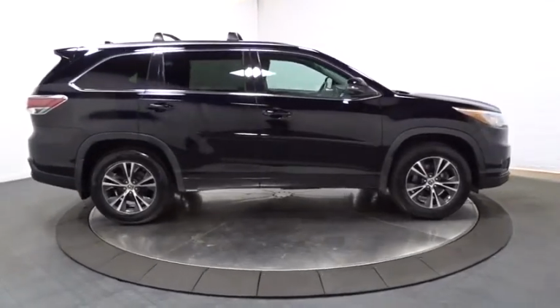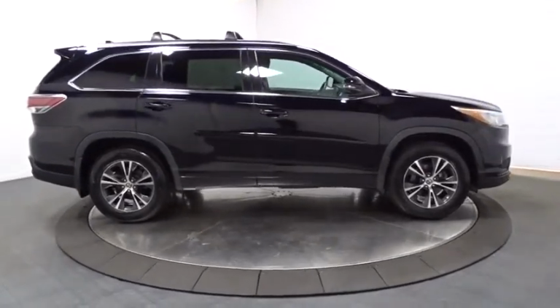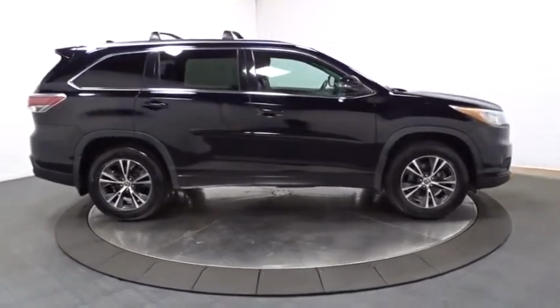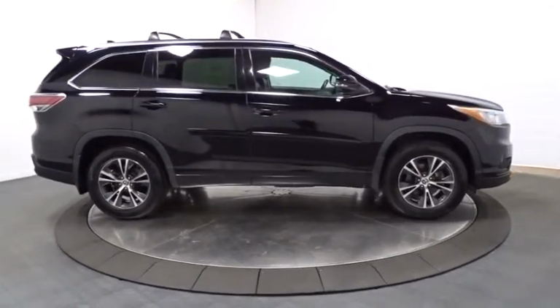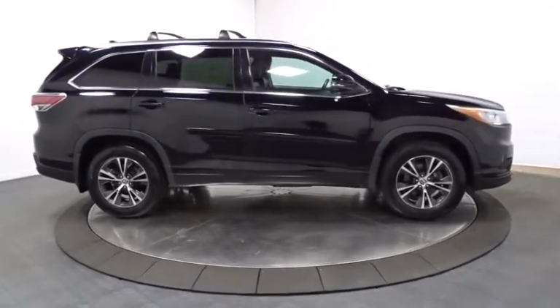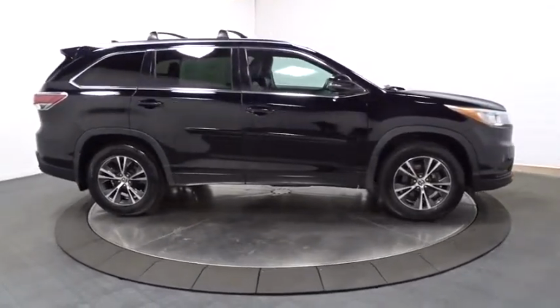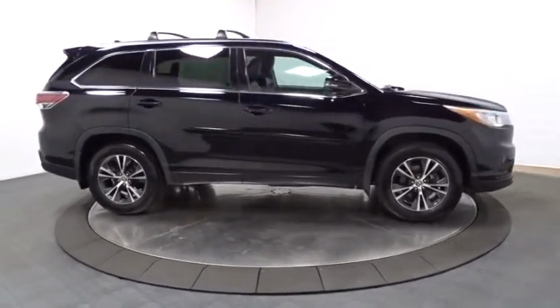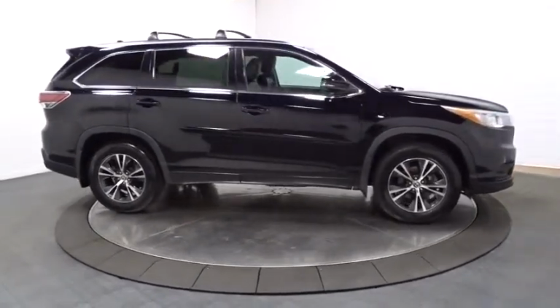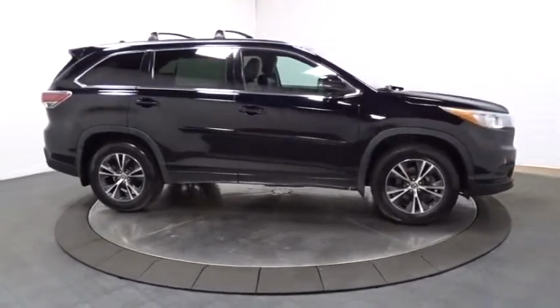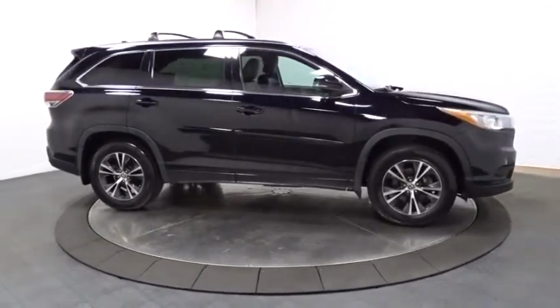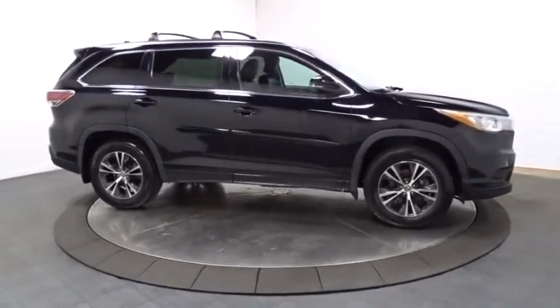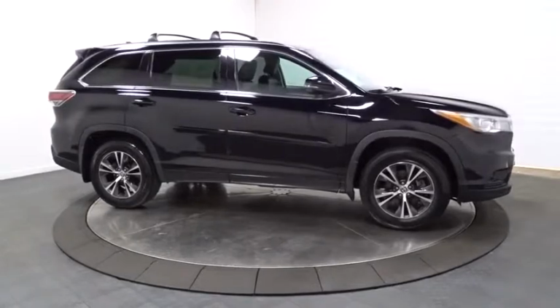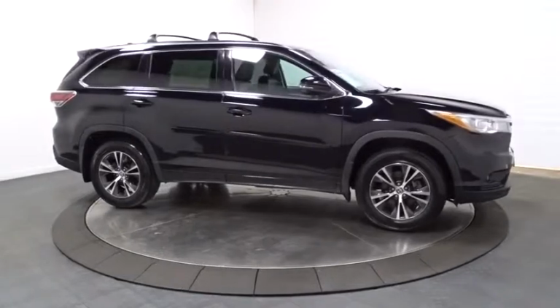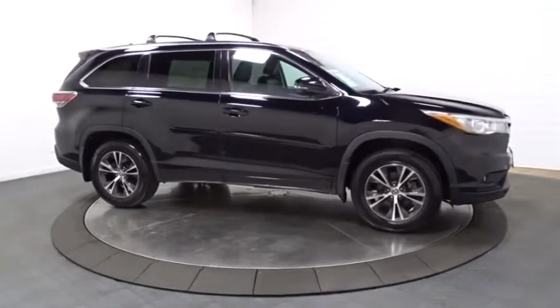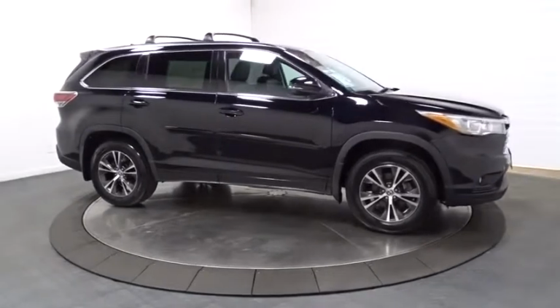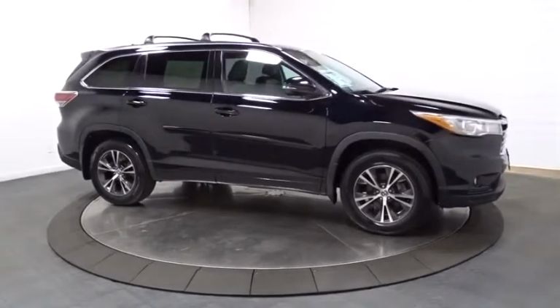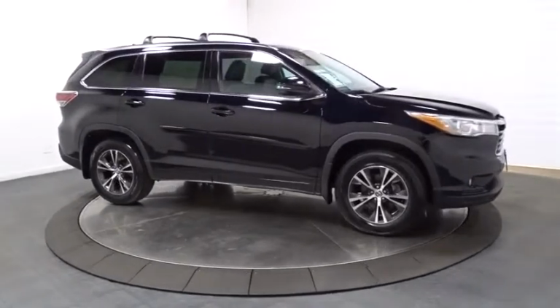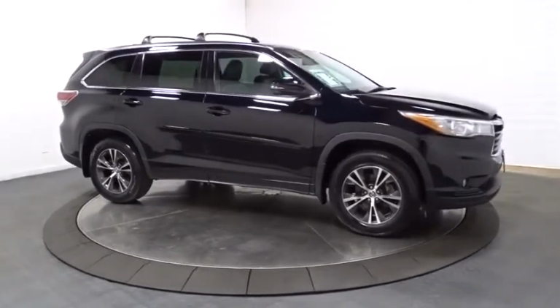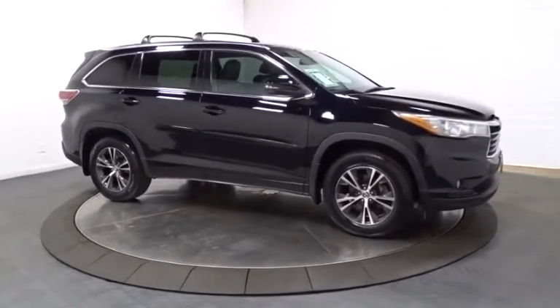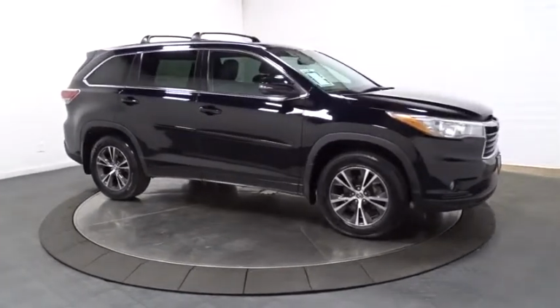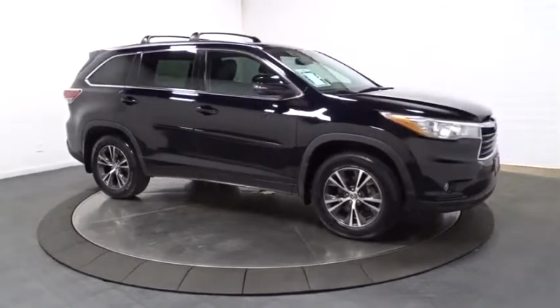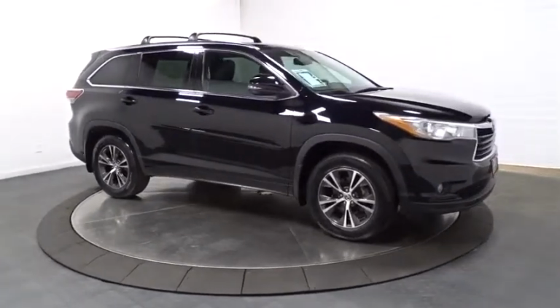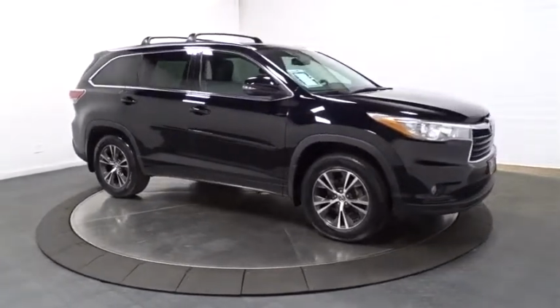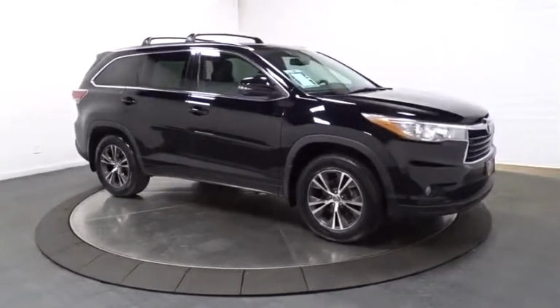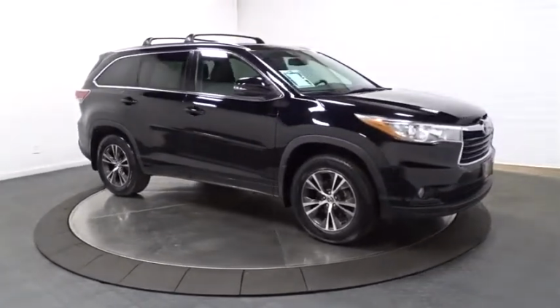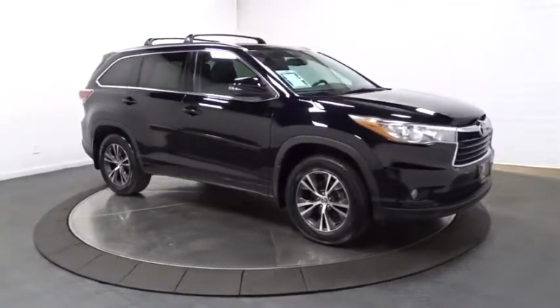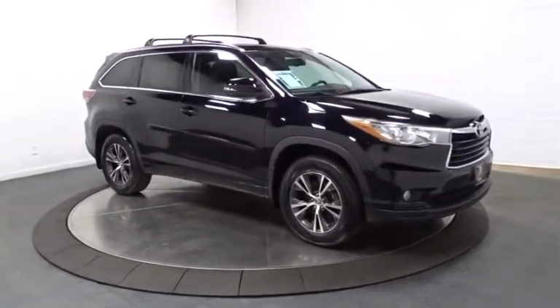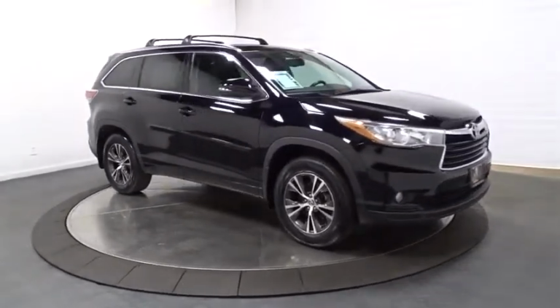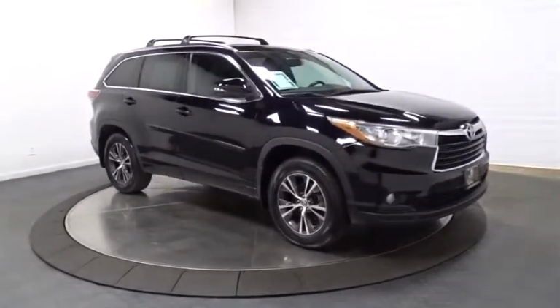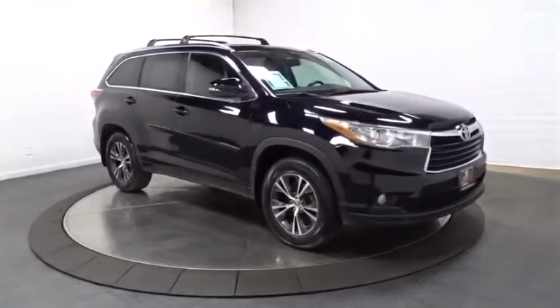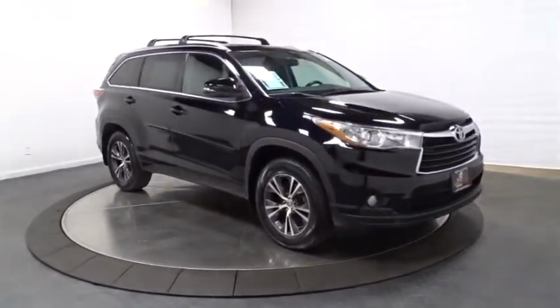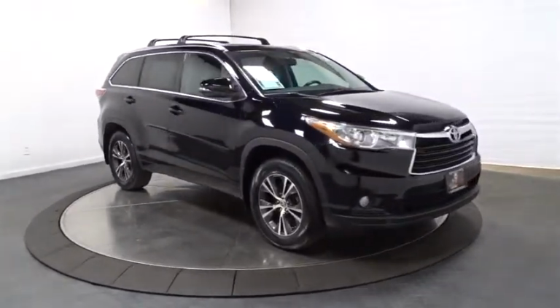brake assist, engine immobilizer, body color door handles, splash guards, tinted glass, power rear window sunshade, low tire pressure warning.